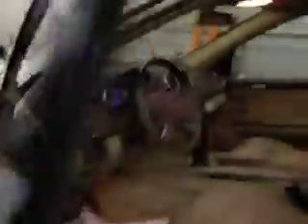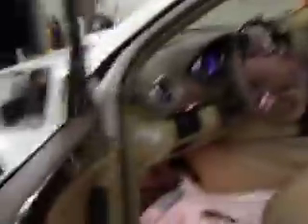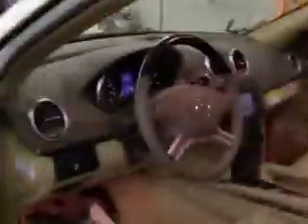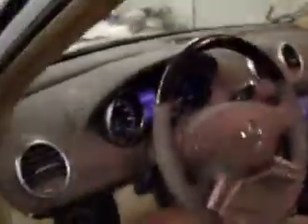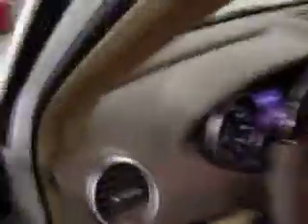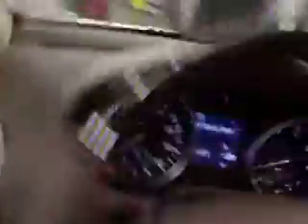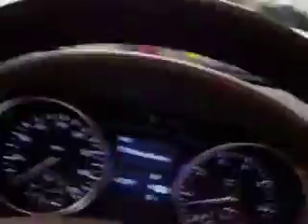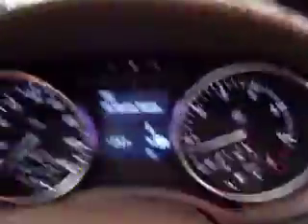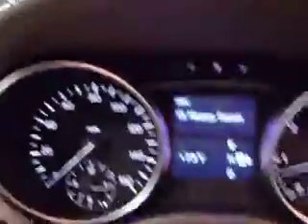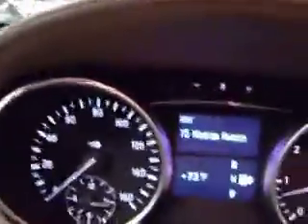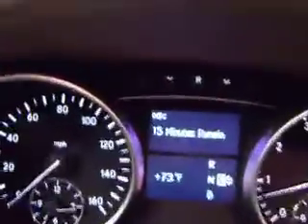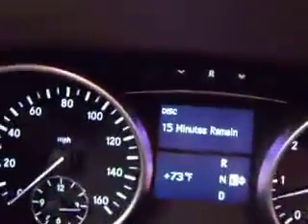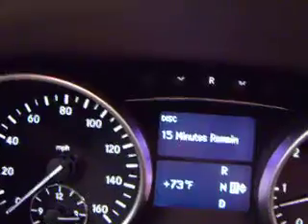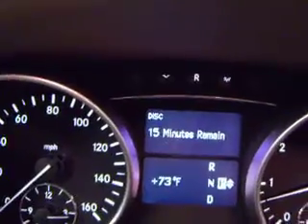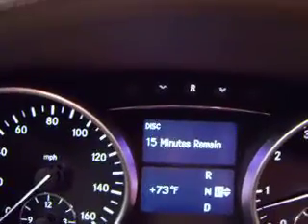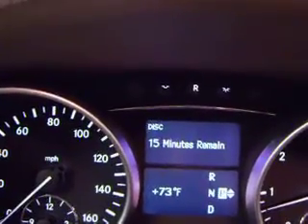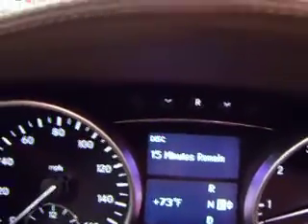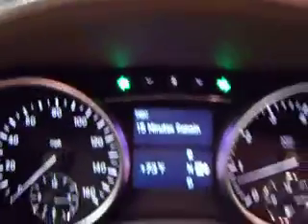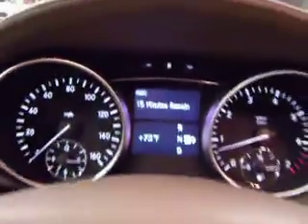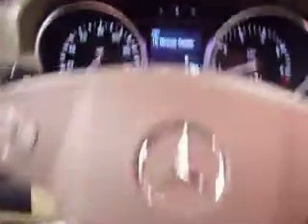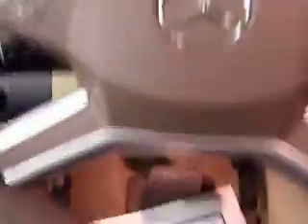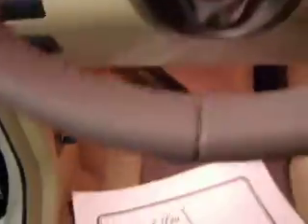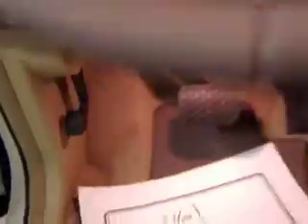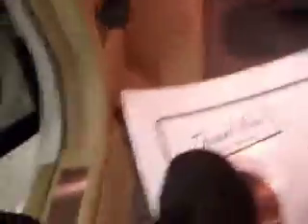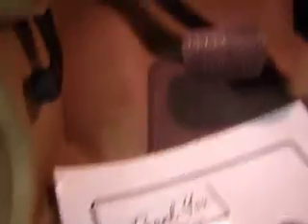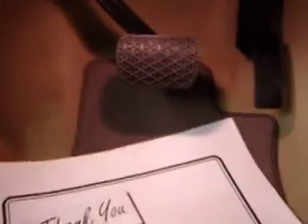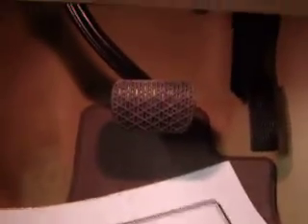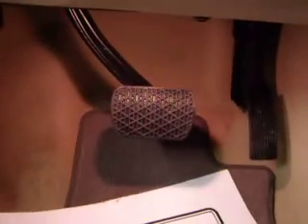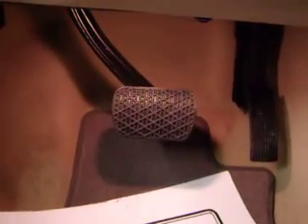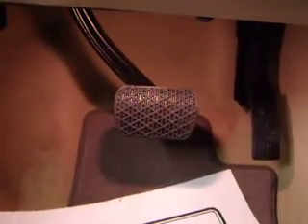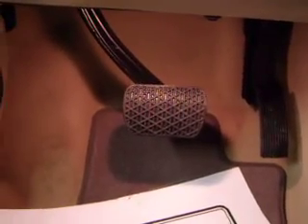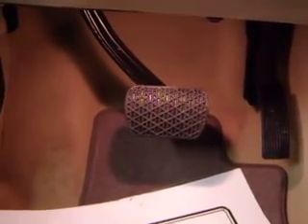You may now enter your vehicle. On the instrument panel, there is a timer just to acknowledge how much time you have remaining. Do not step on the brake or the gas pedal, as the car will automatically shut down.